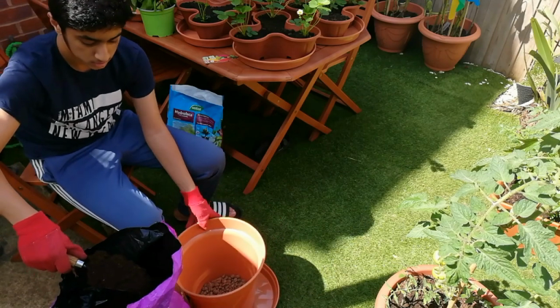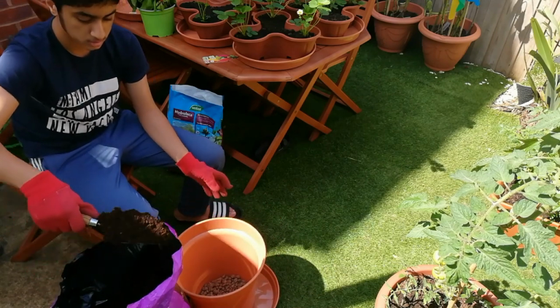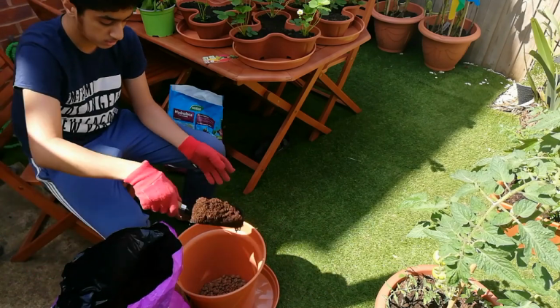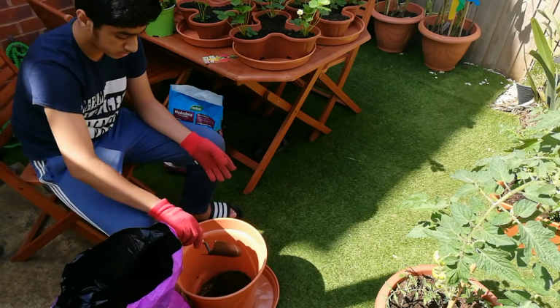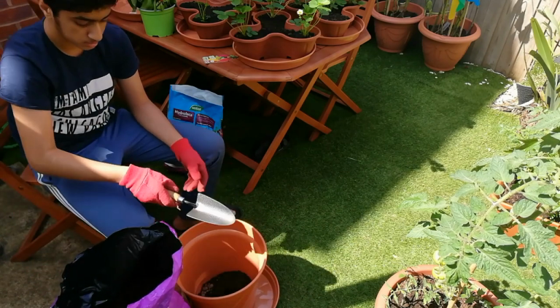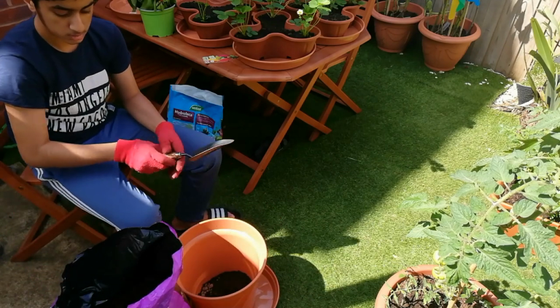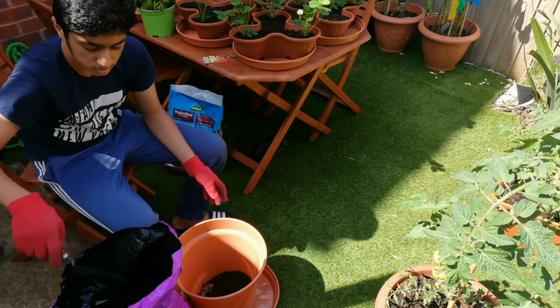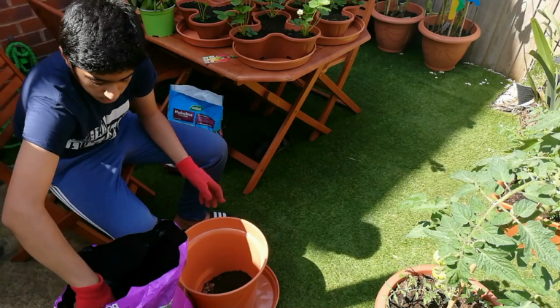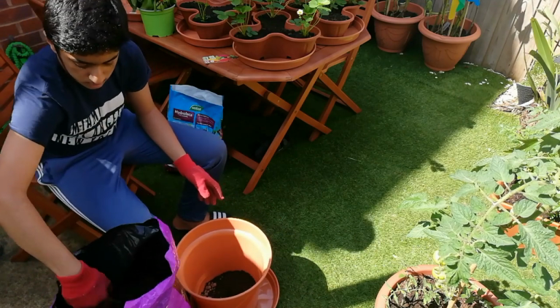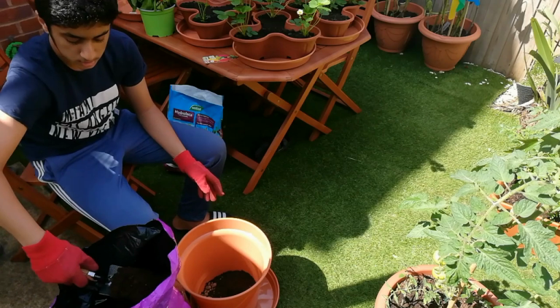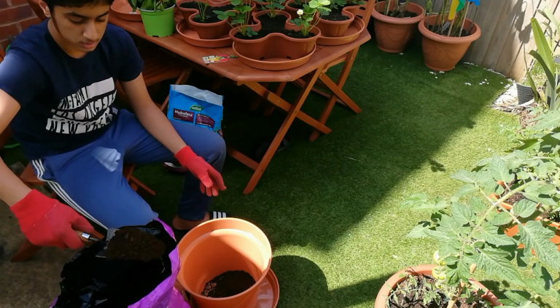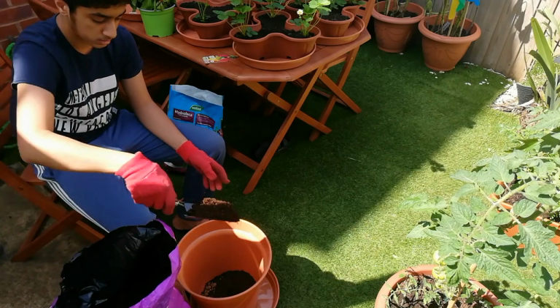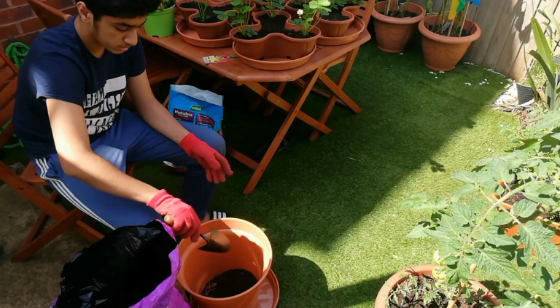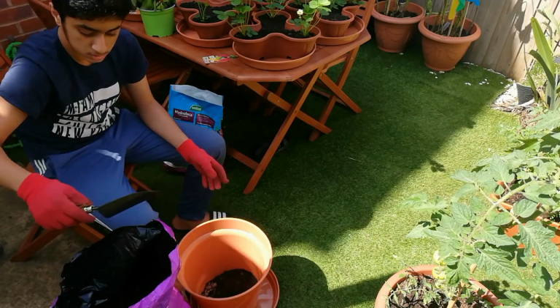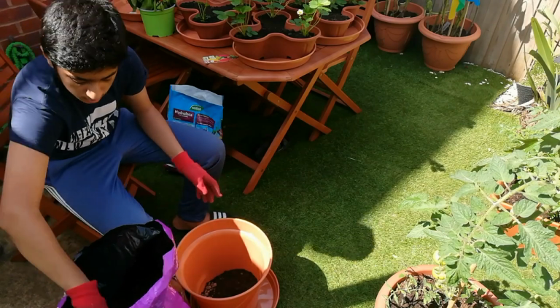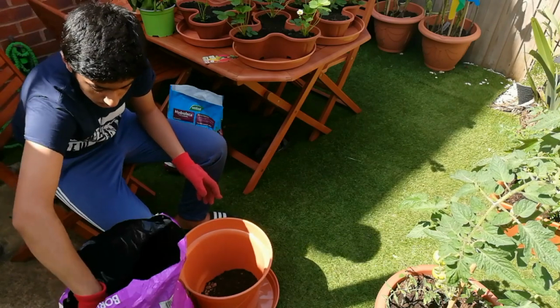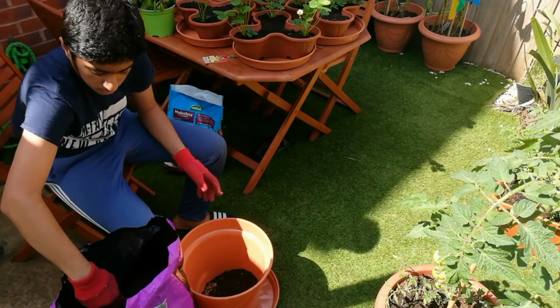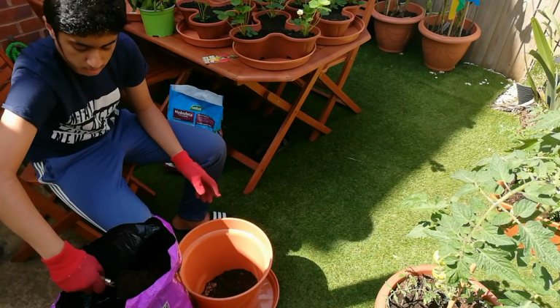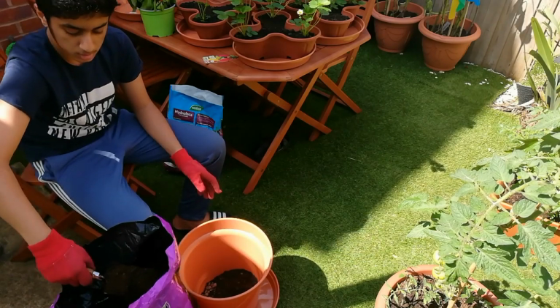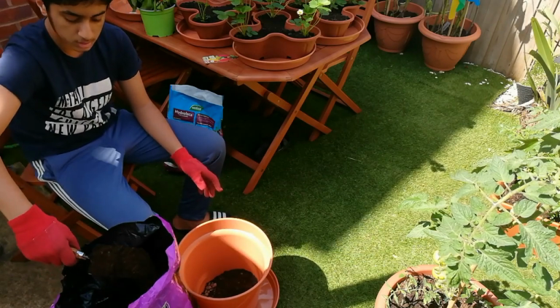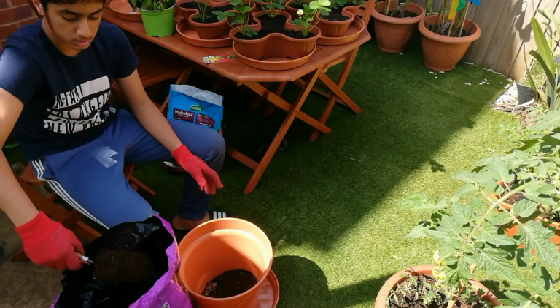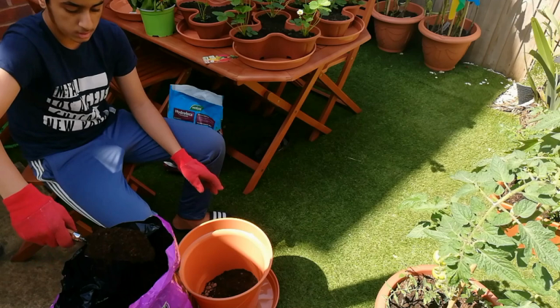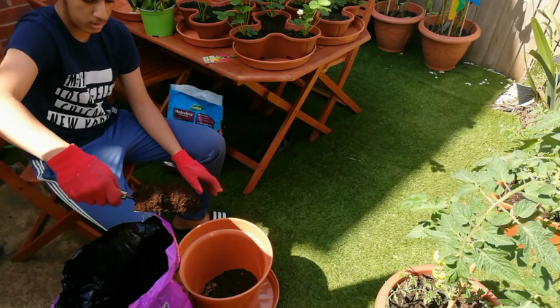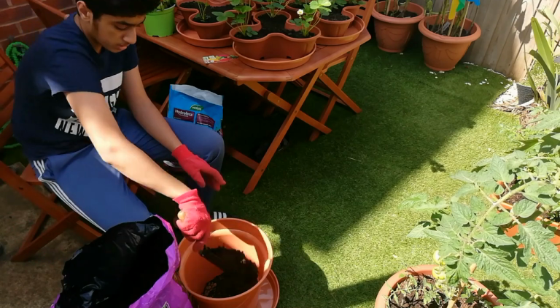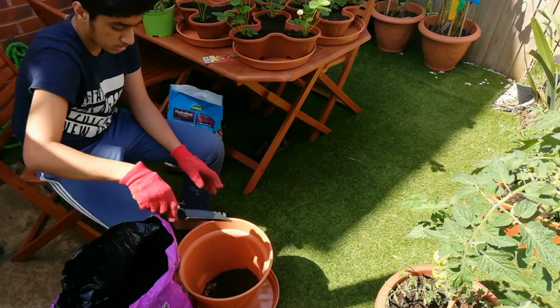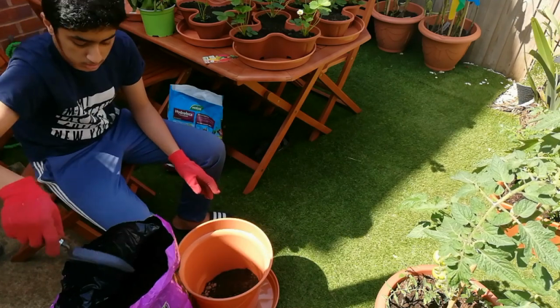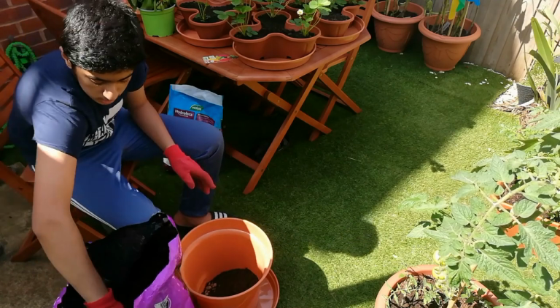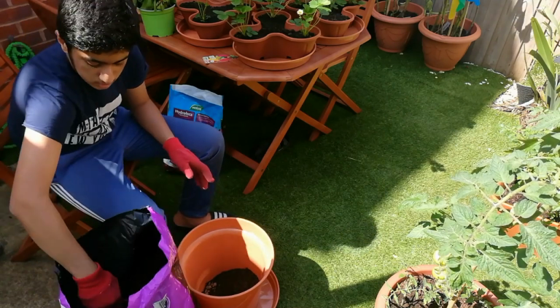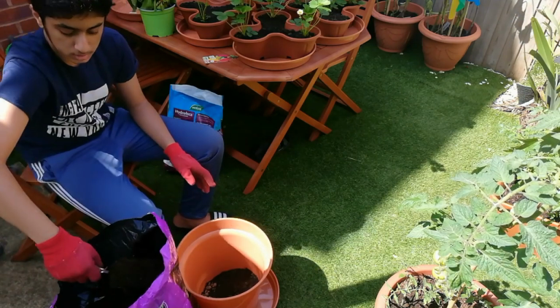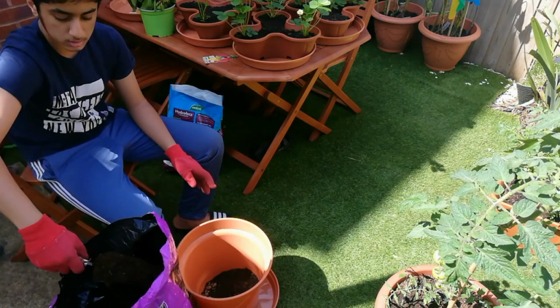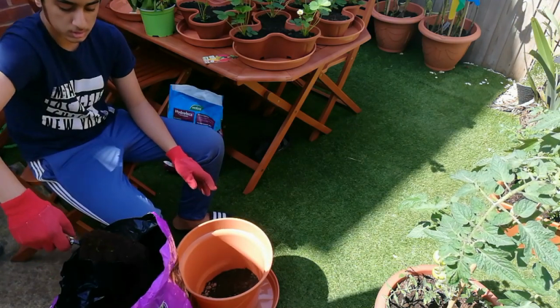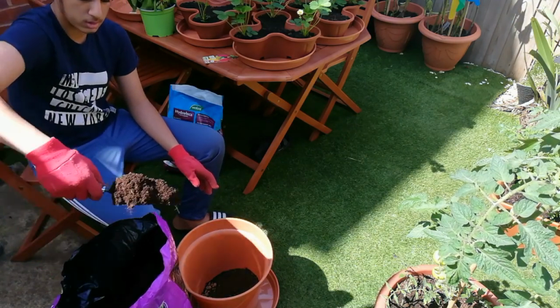I am going to plant this in a patio container. First I filled the patio container with some hydraulic clay balls for better drainage, and then I'm going to fill the pot with more multi-purpose compost.